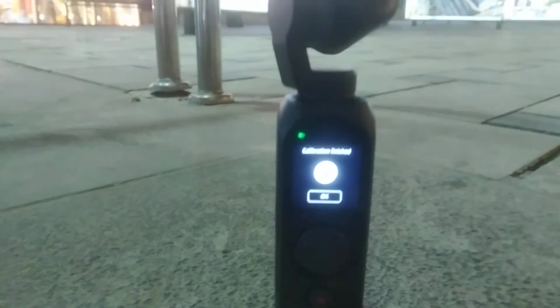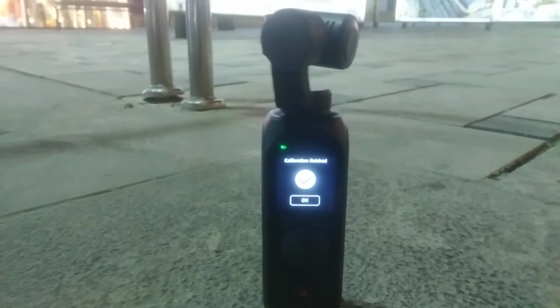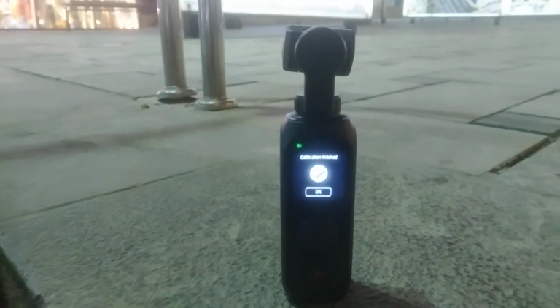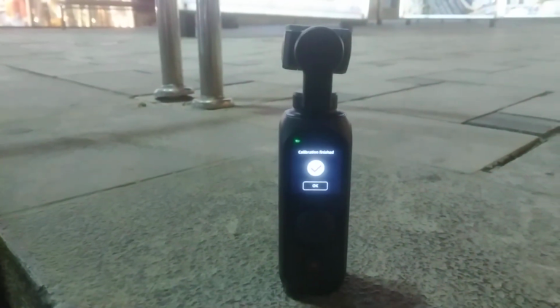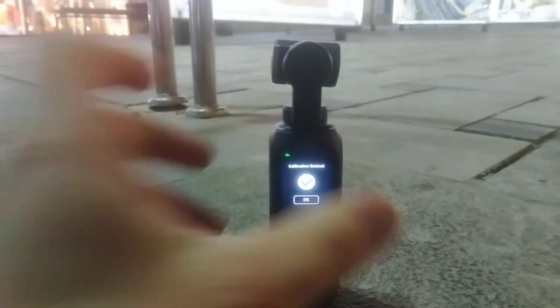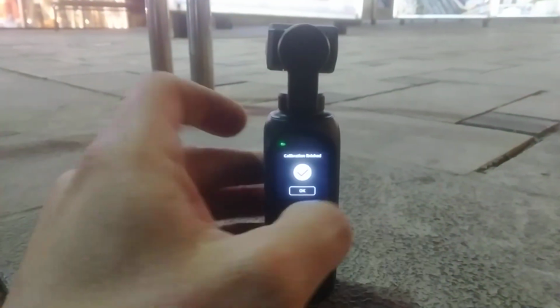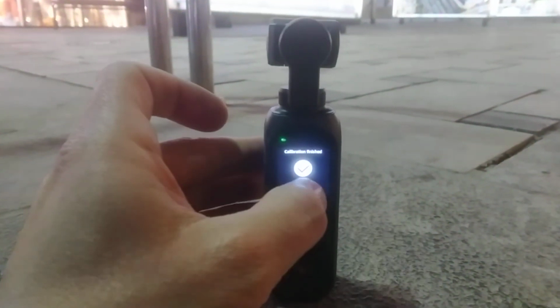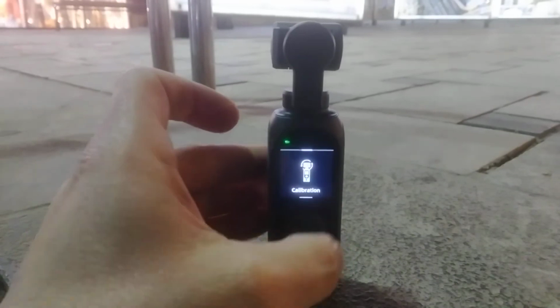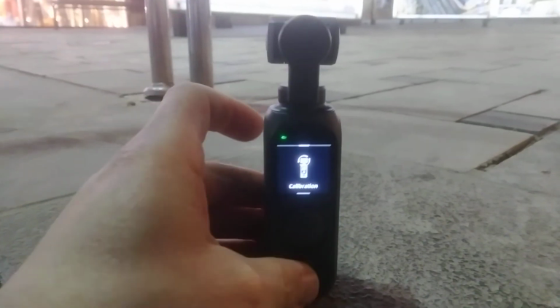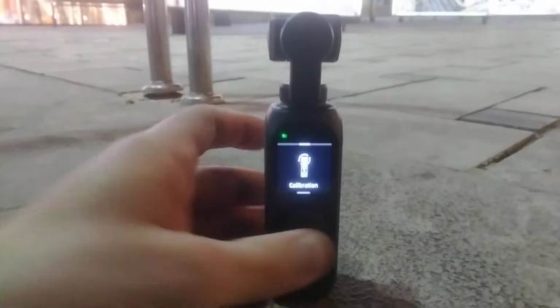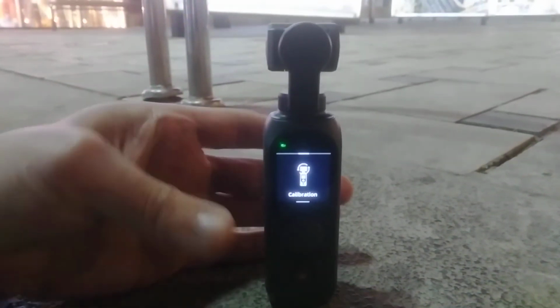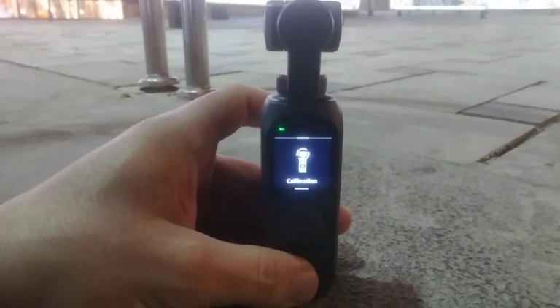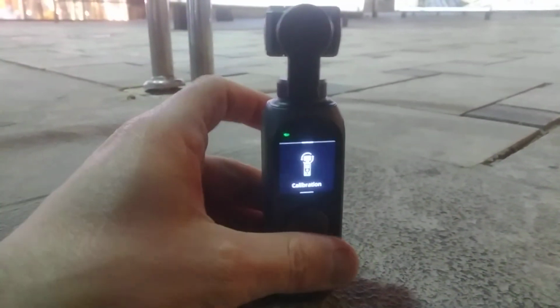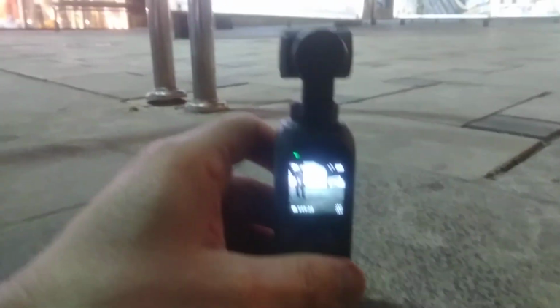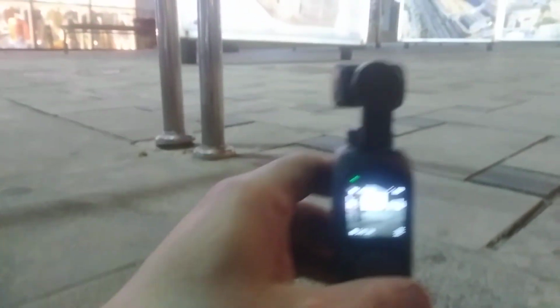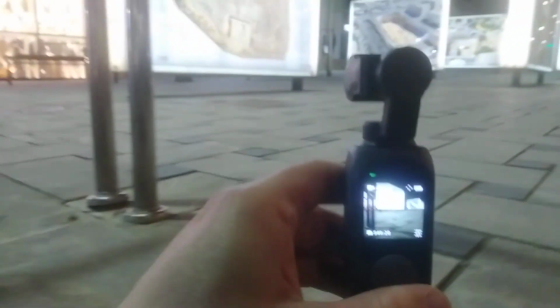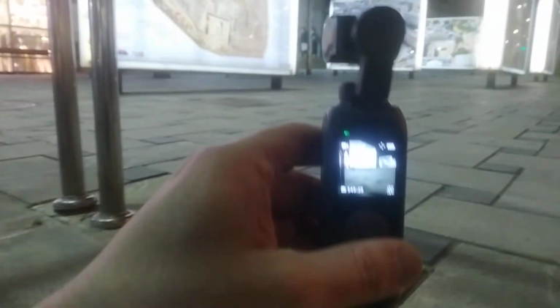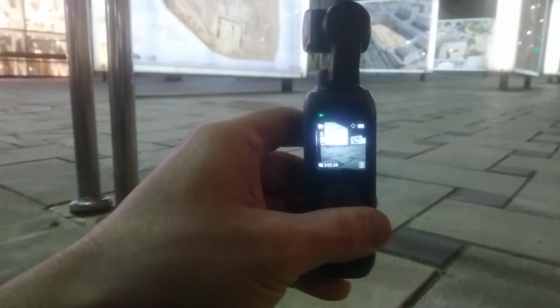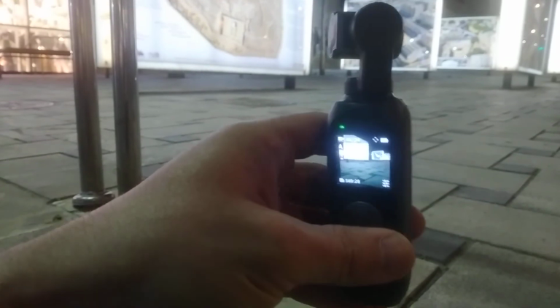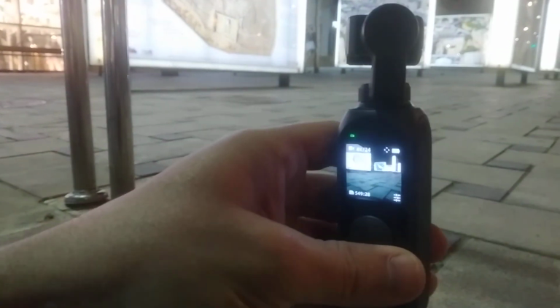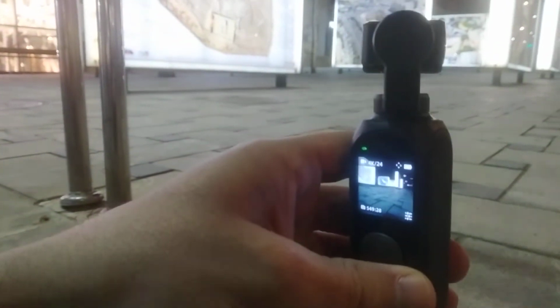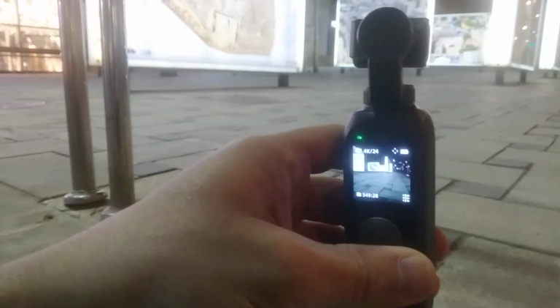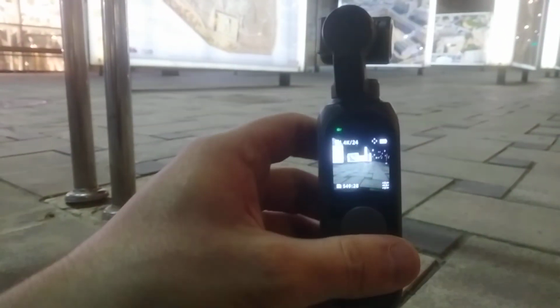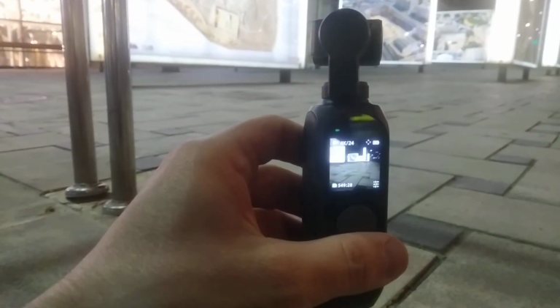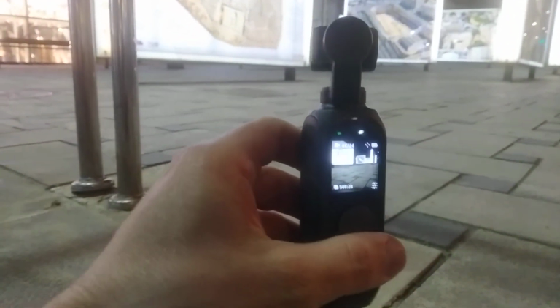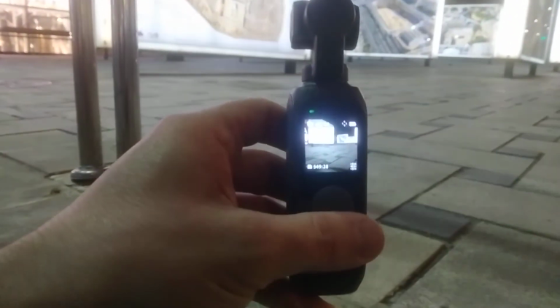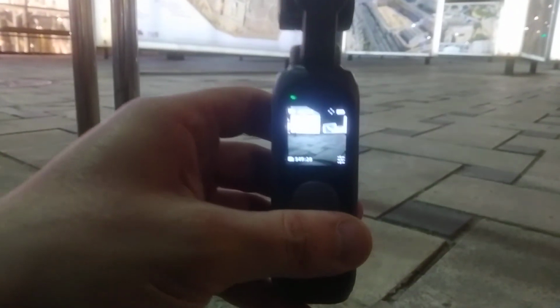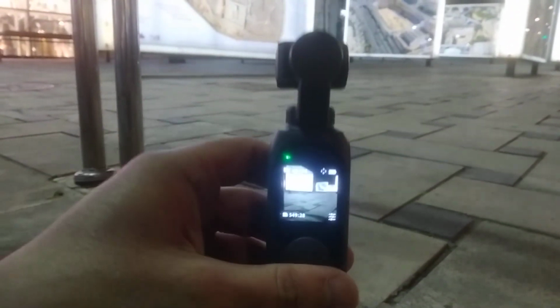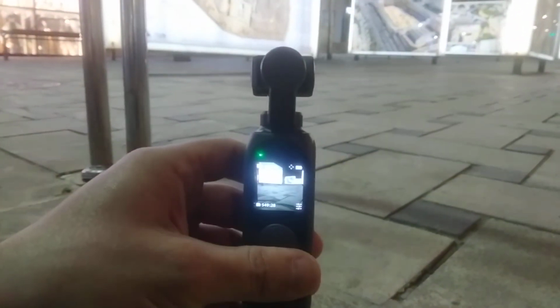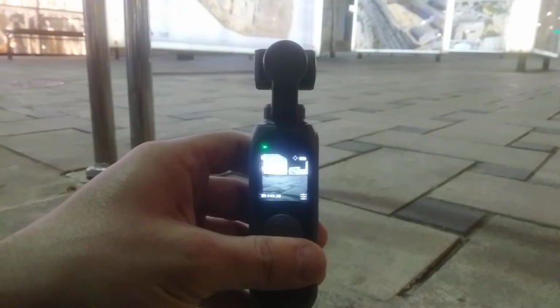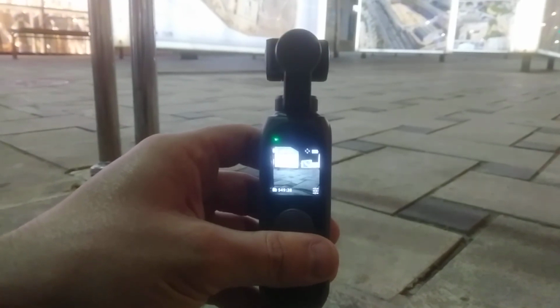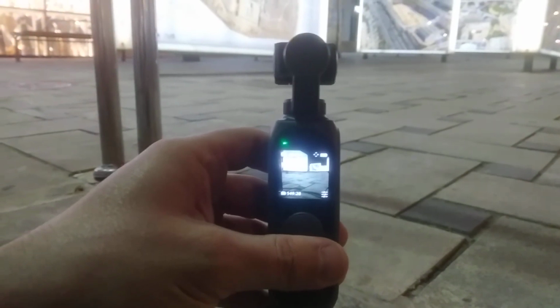Then you get a message saying calibration finished and you can click OK. If I go back to the home screen, to me that looks much much better than it was — it was kind of hanging slightly off balance. Now it's properly calibrated, so that's how you calibrate the FIMI PAM 2.